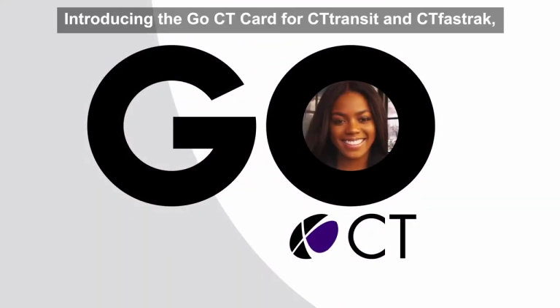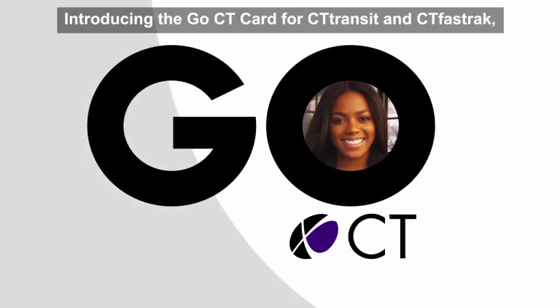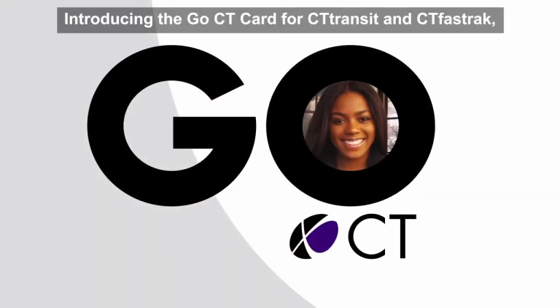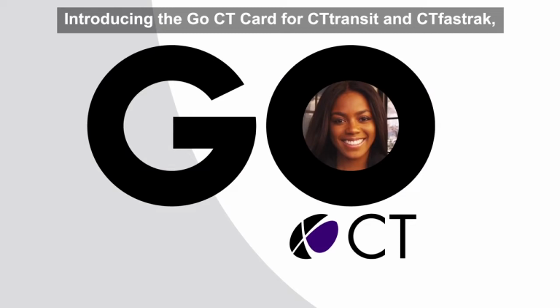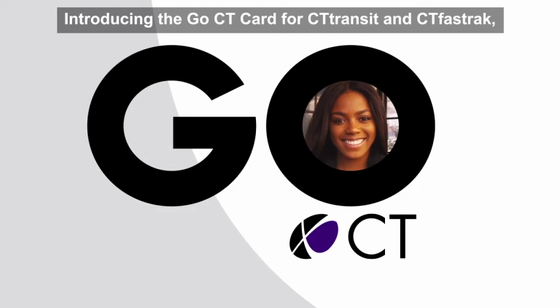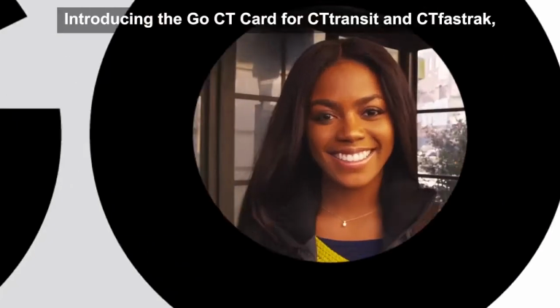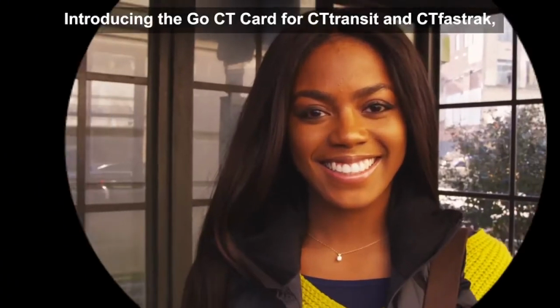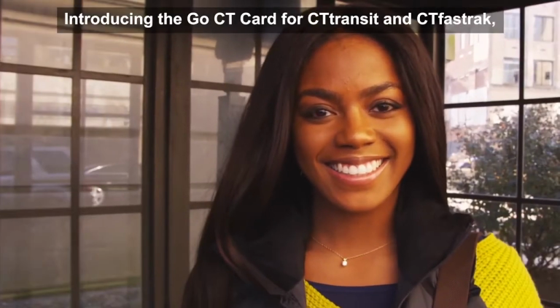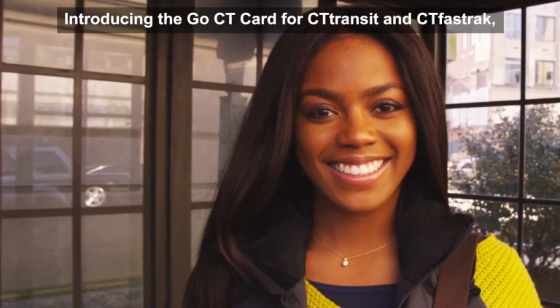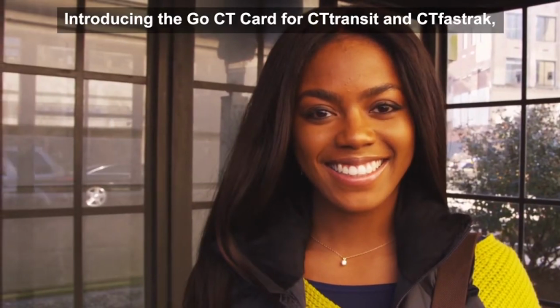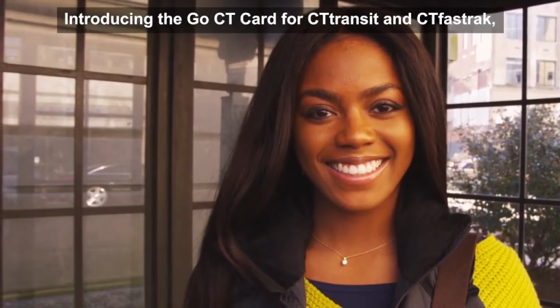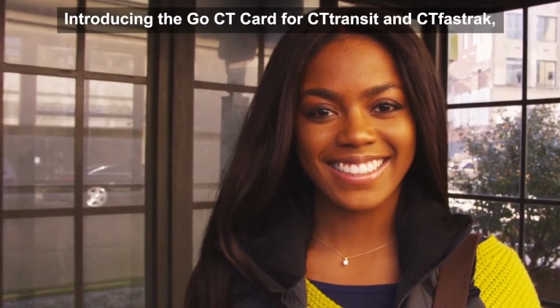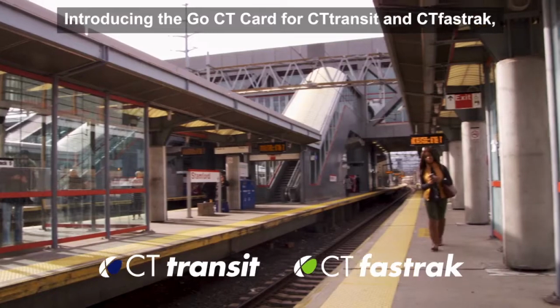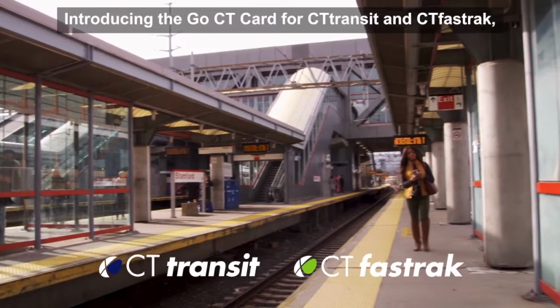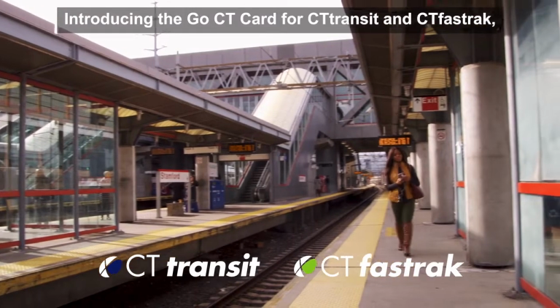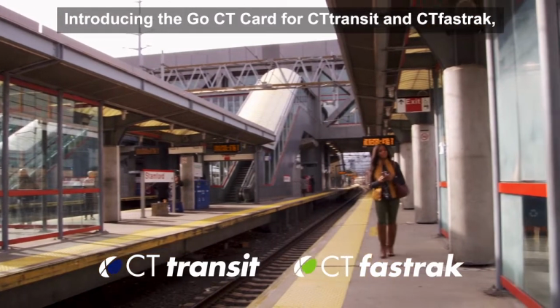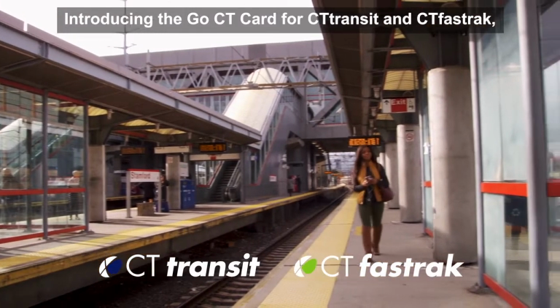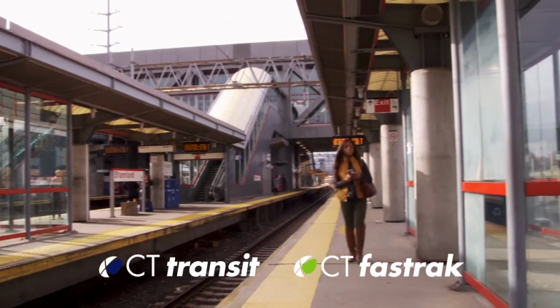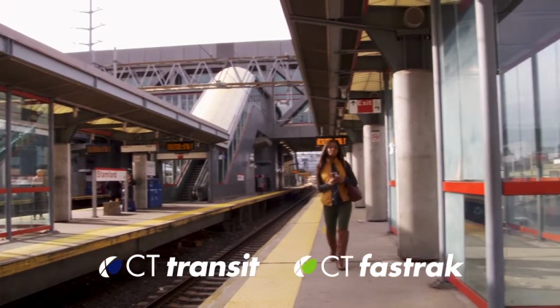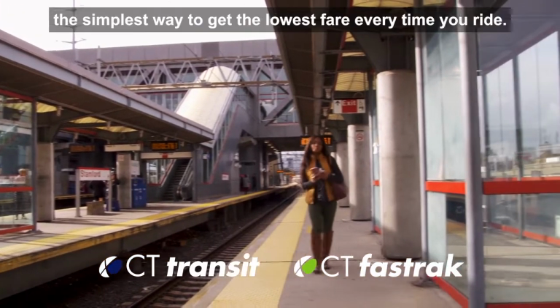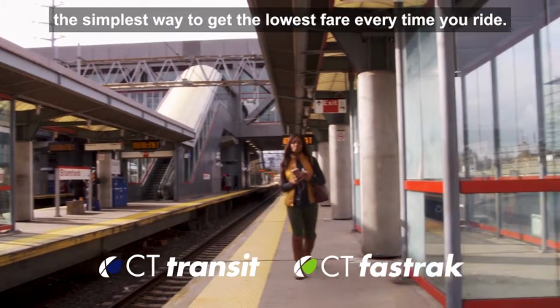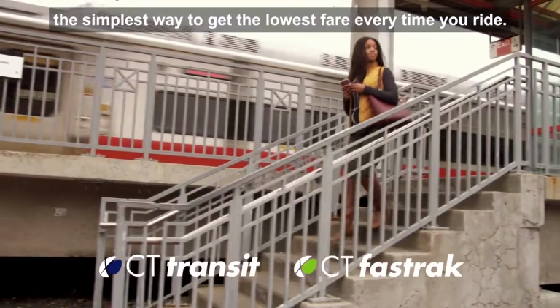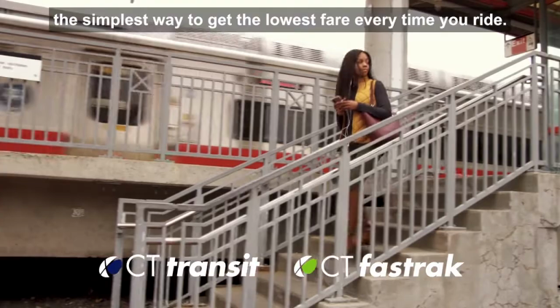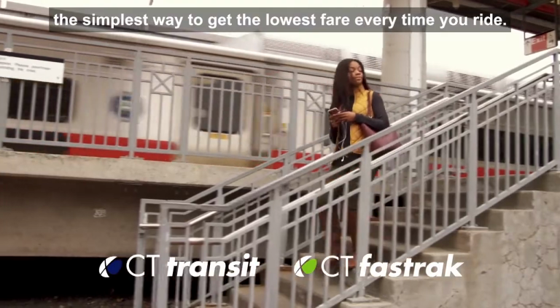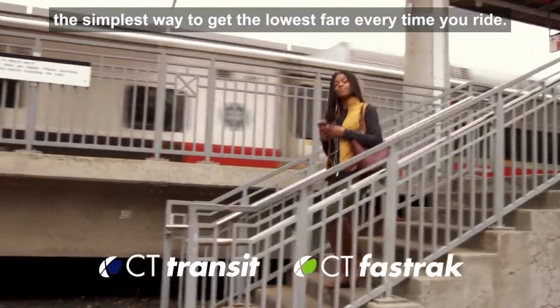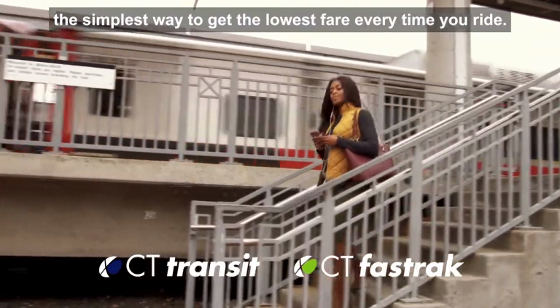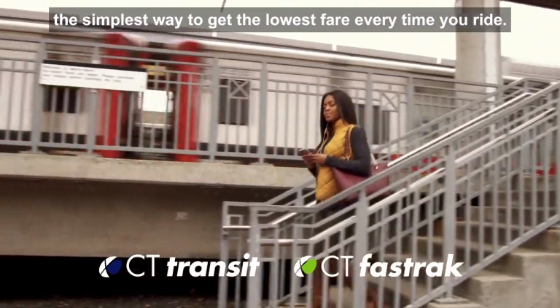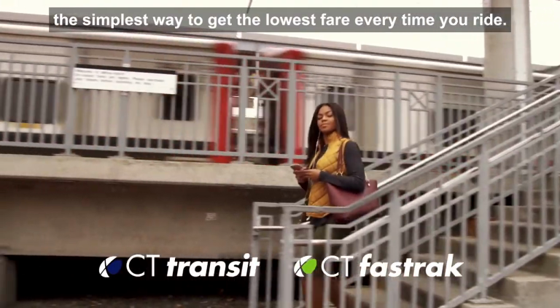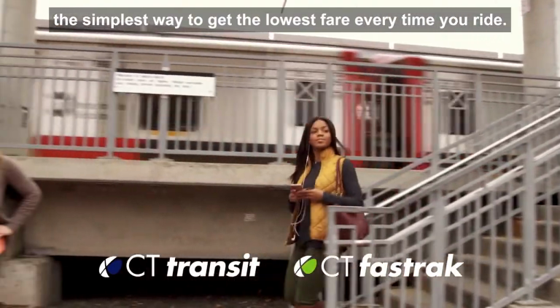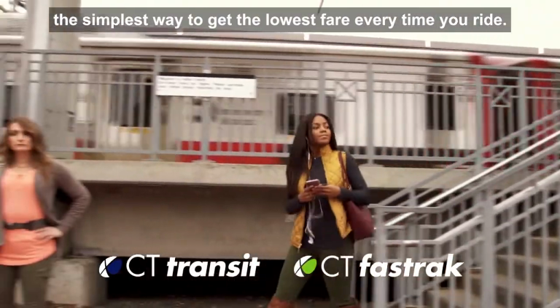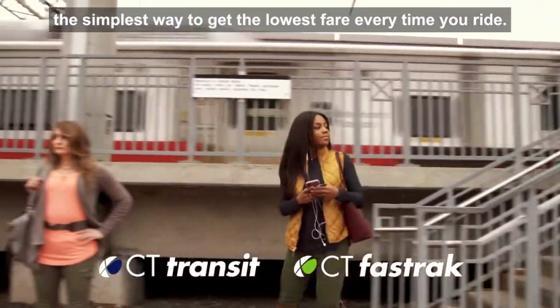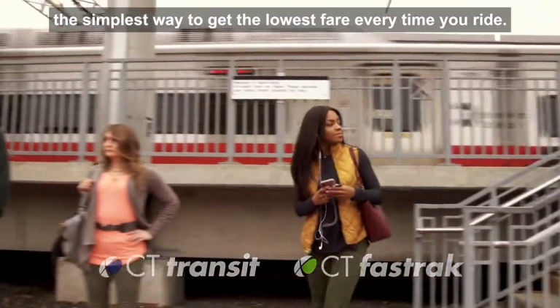Introducing the Go CT Card for CT Transit and CT Fast Track — the simplest way to get the lowest fare every time you ride.